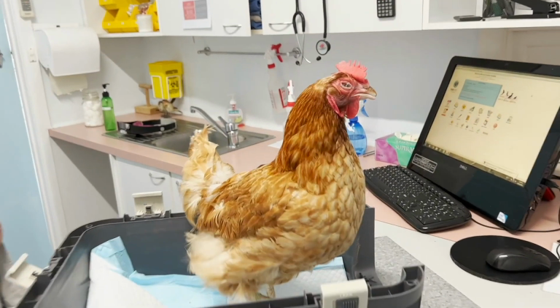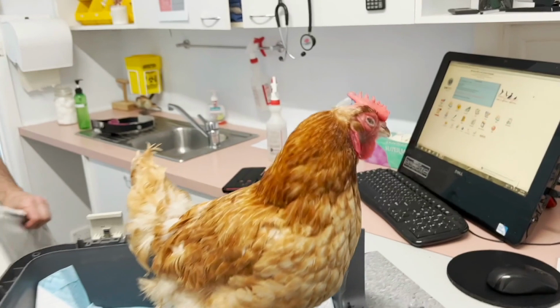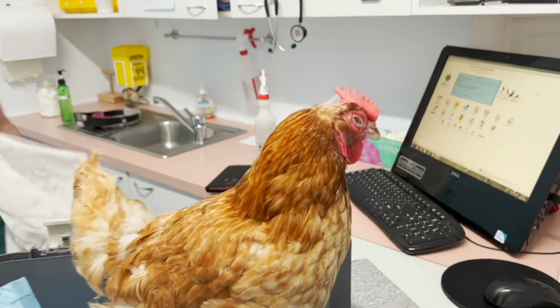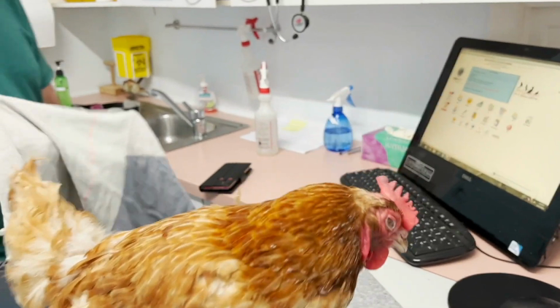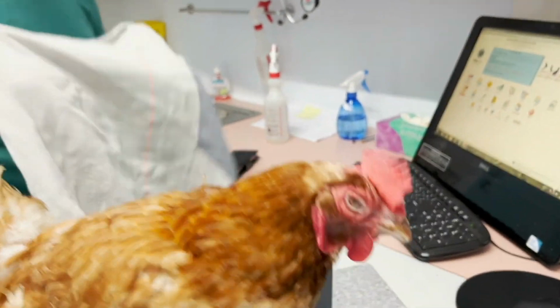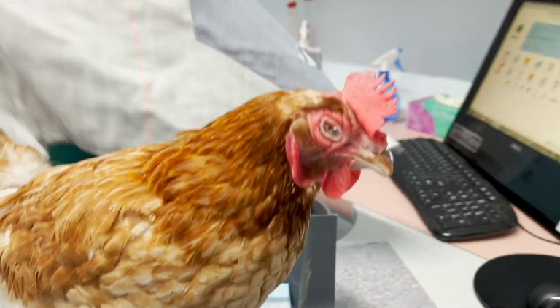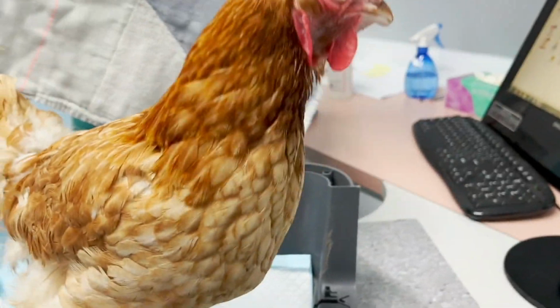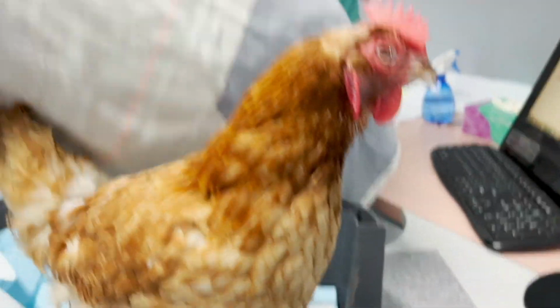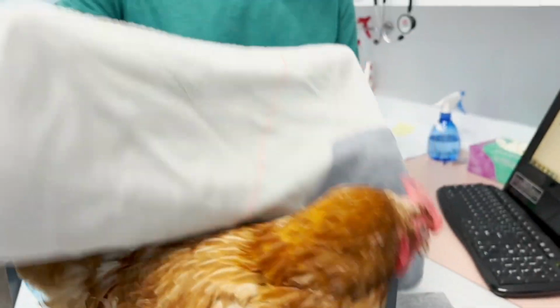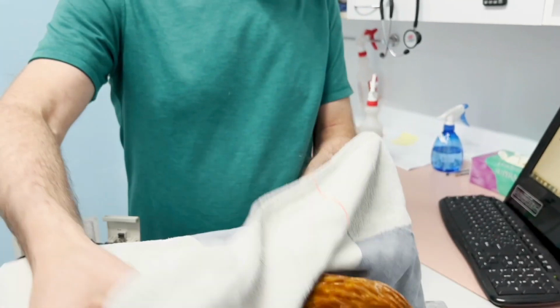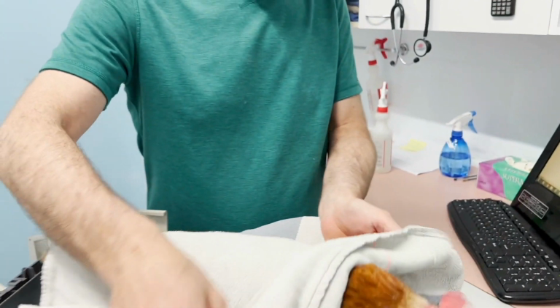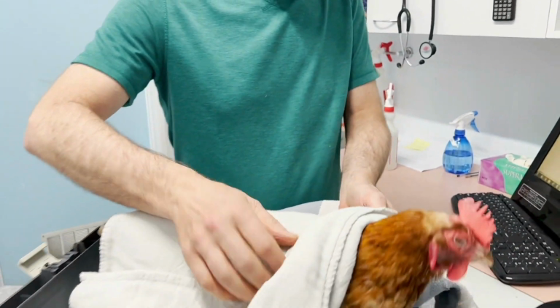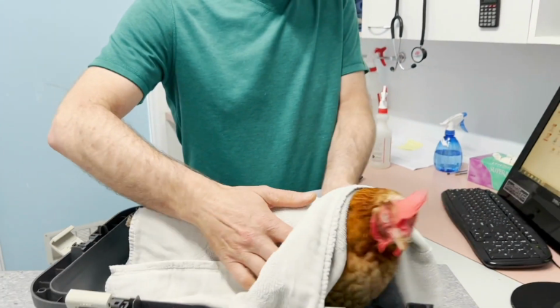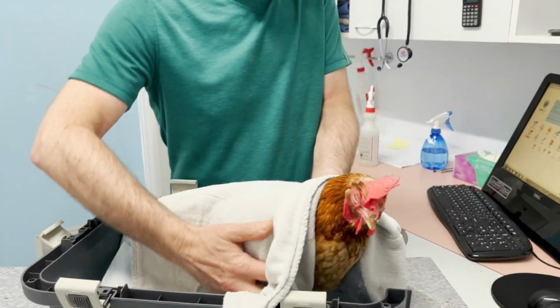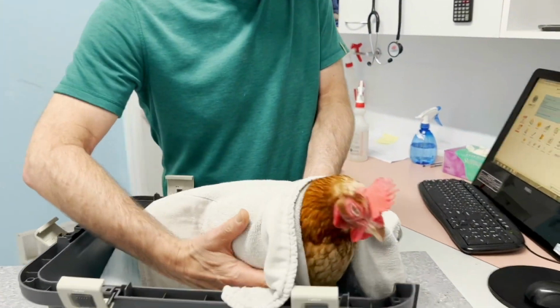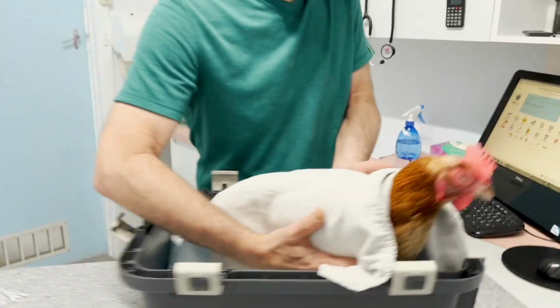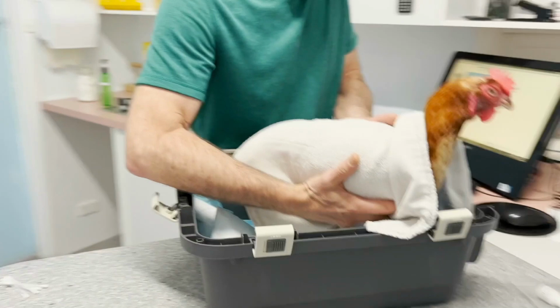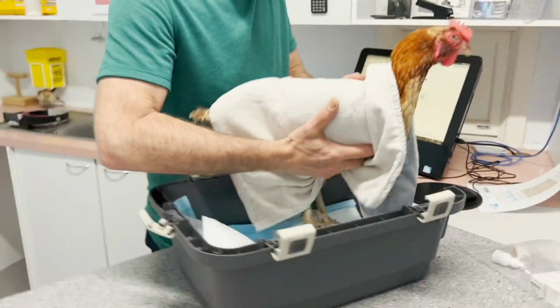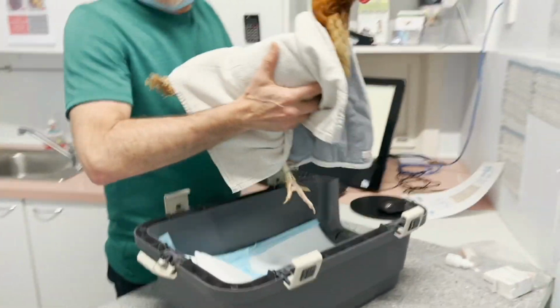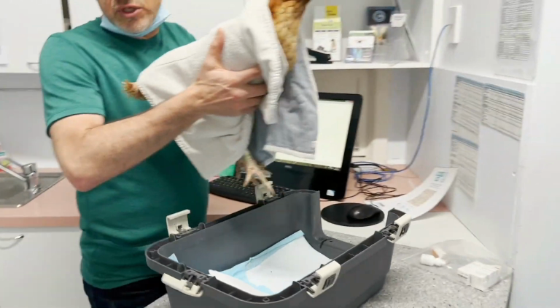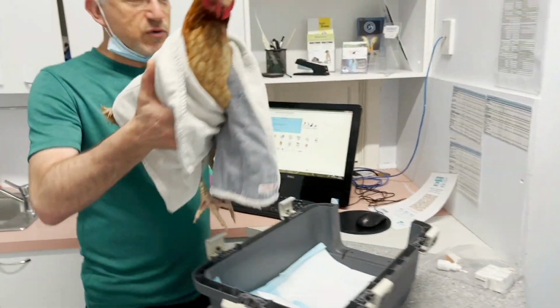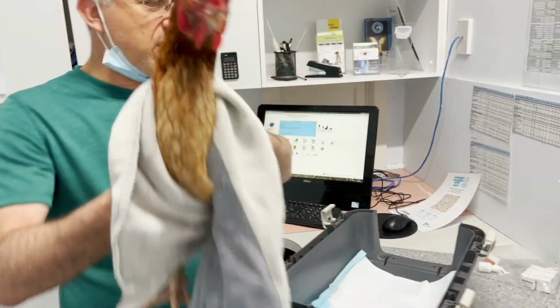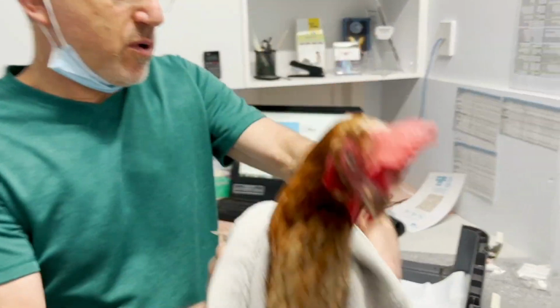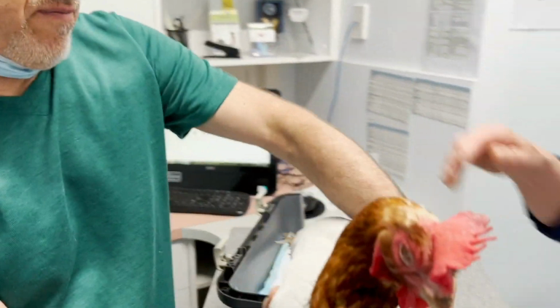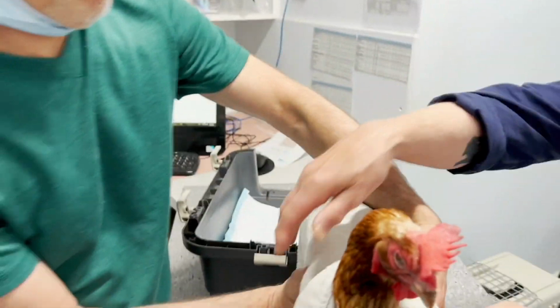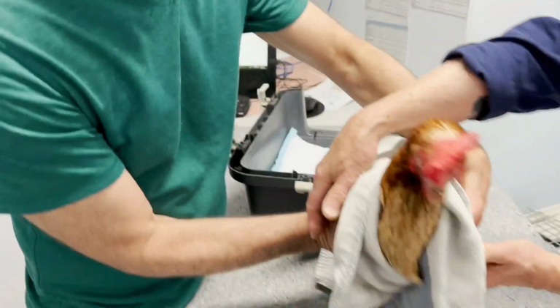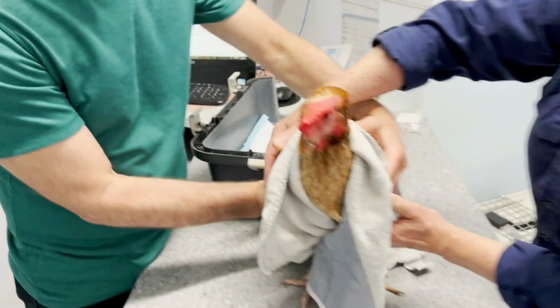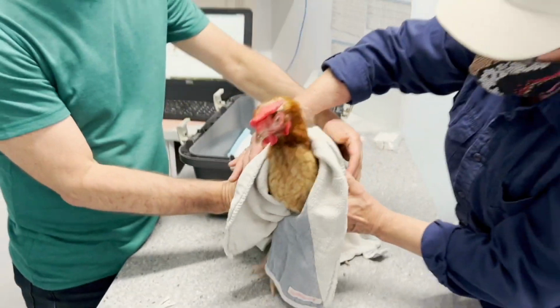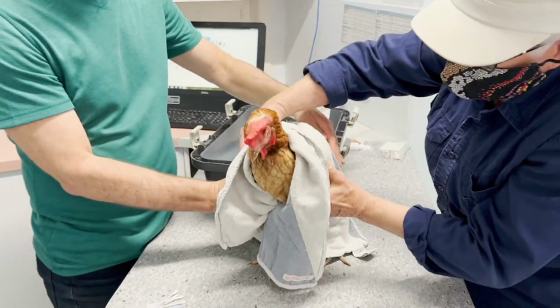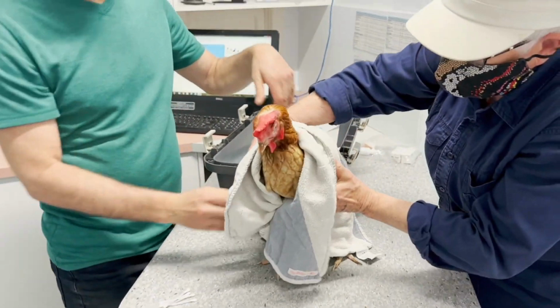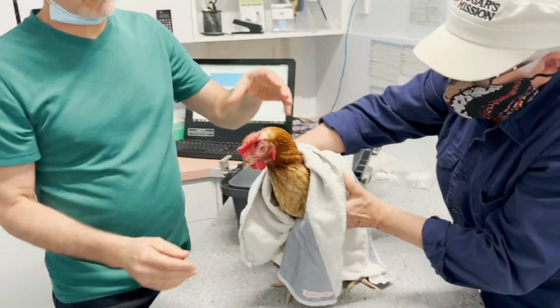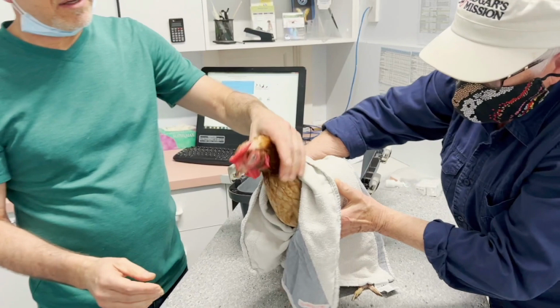I'm going to show you a really easy way to clean the choana — the choana root. I'll need your help. So what we're going to do is gently restrain the bird. So we've gently restrained it.